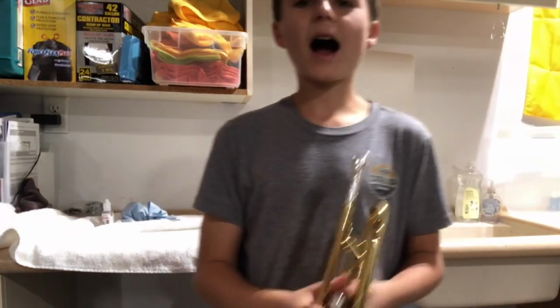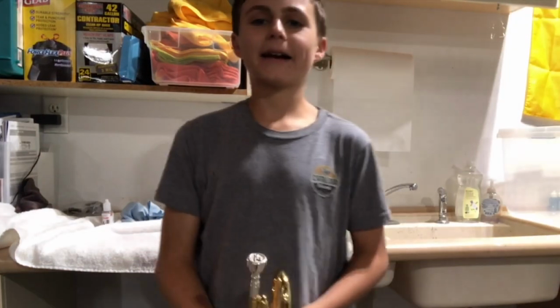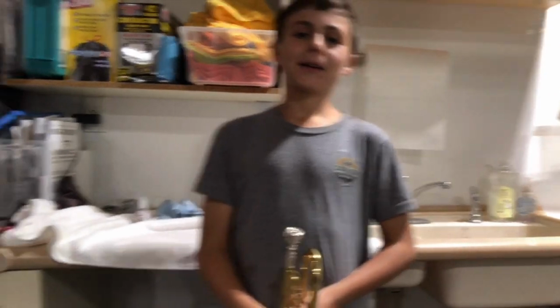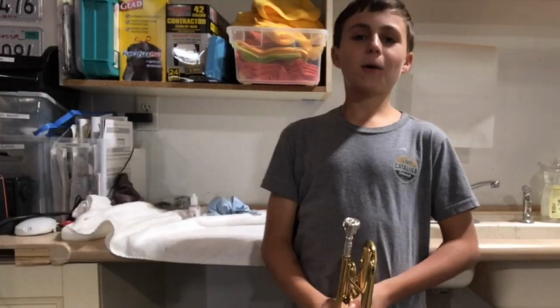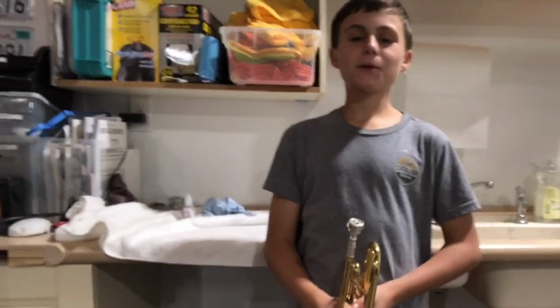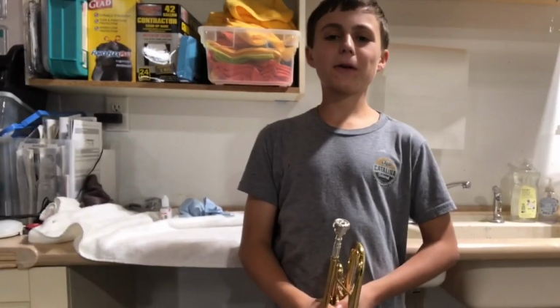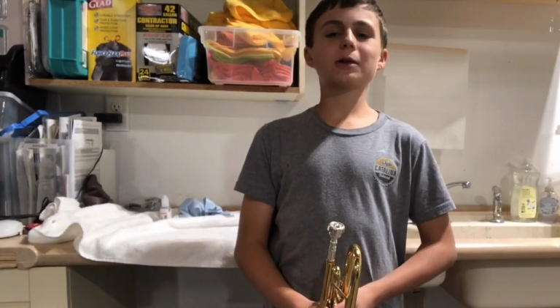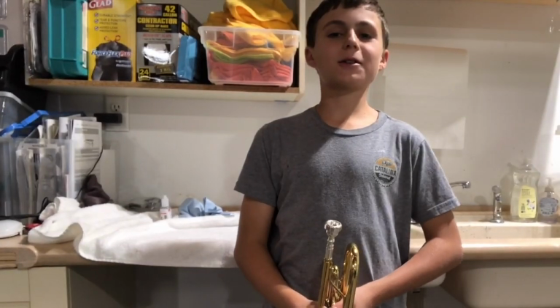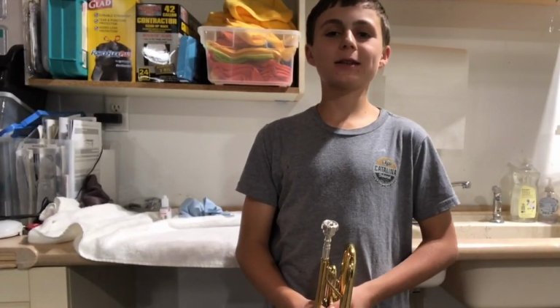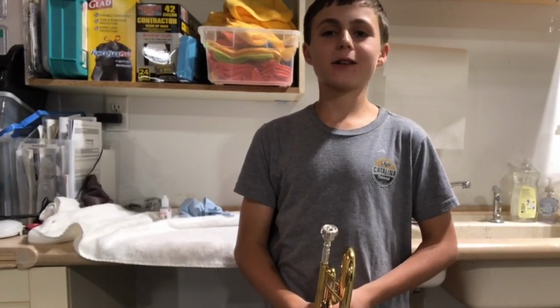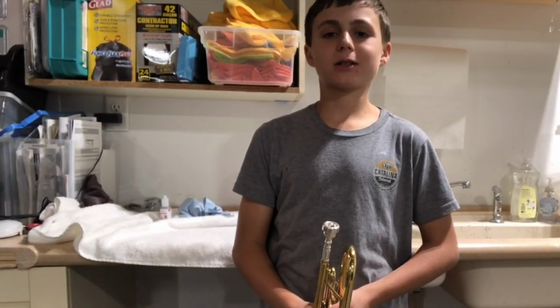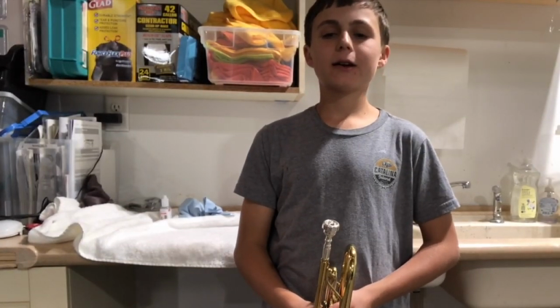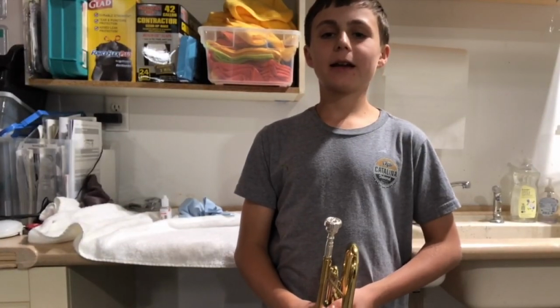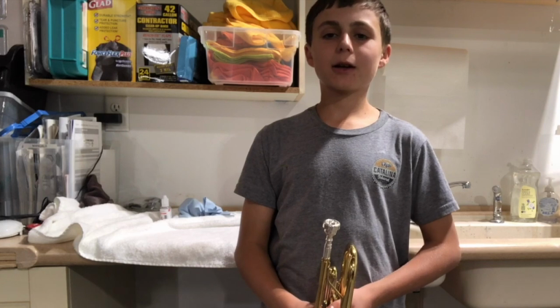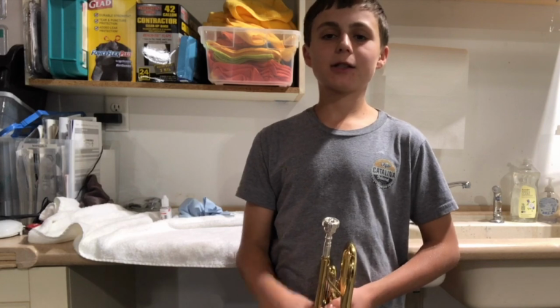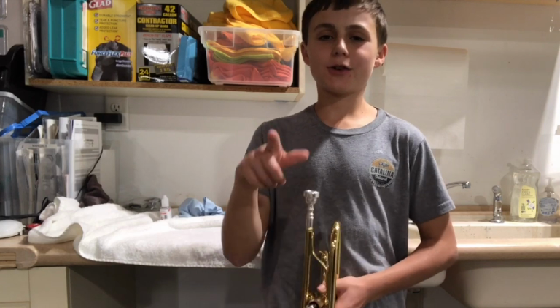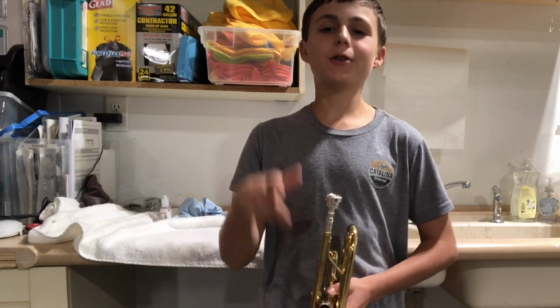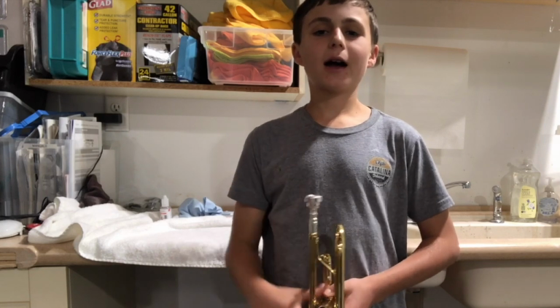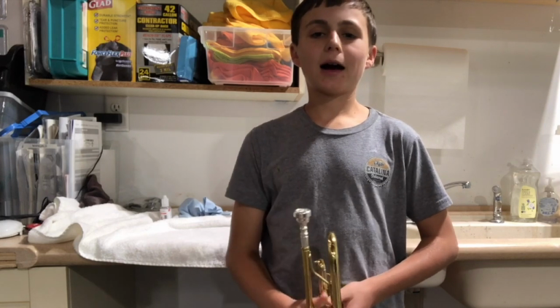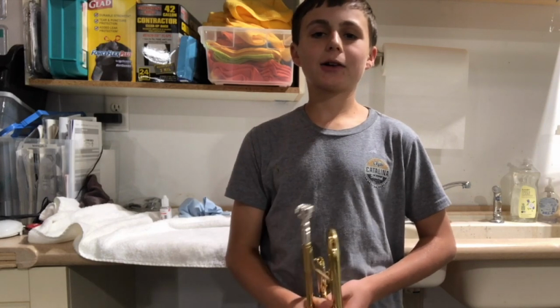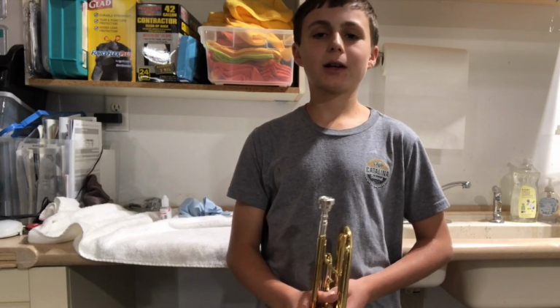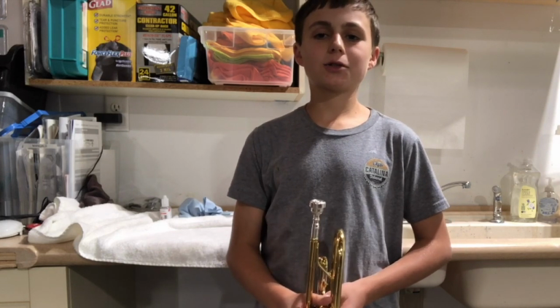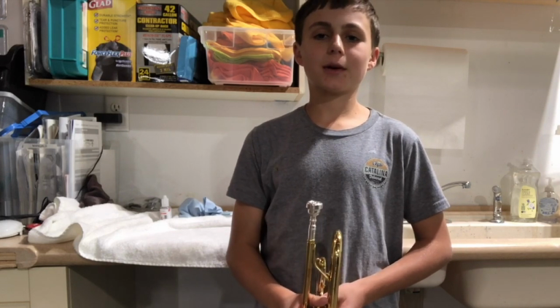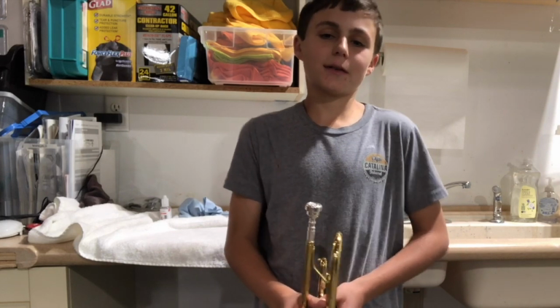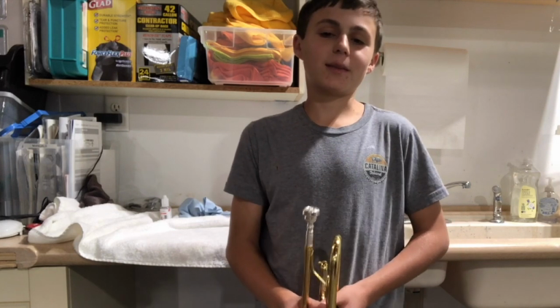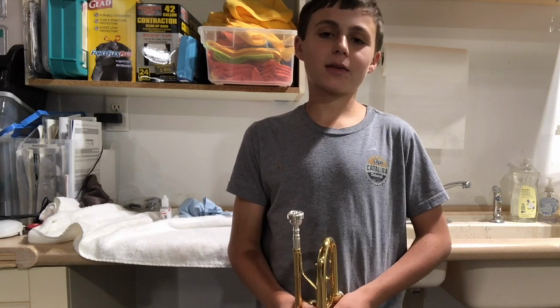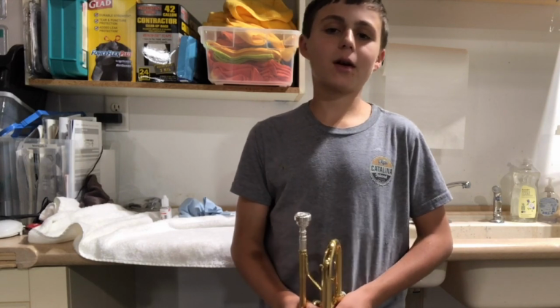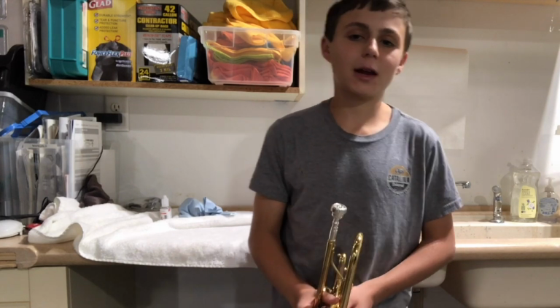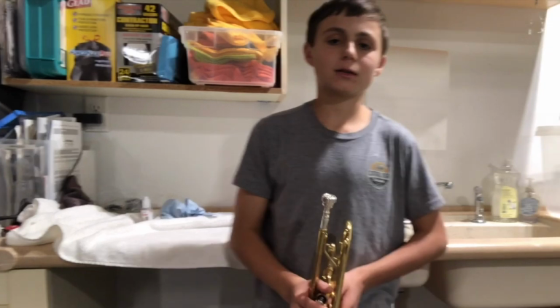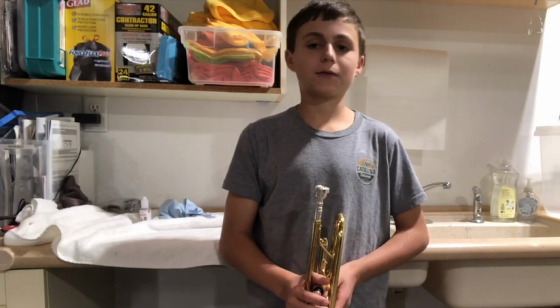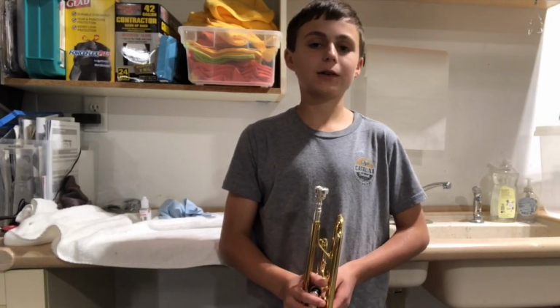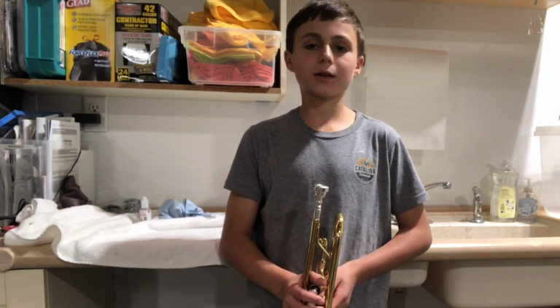Hi and welcome to another episode of Tommy's Adventures. Today we're going to be teaching you how to clean a trumpet, give it a bath, and all the maintenance stuff you need to look for.